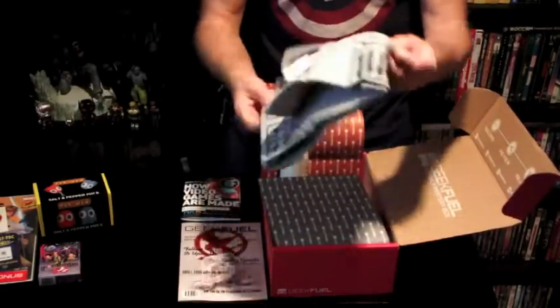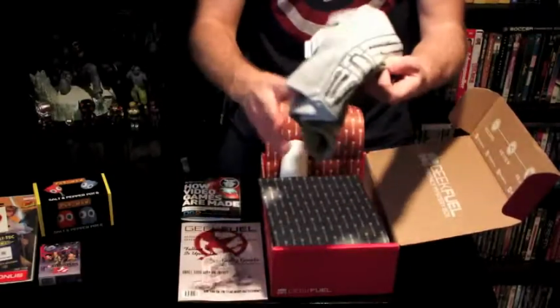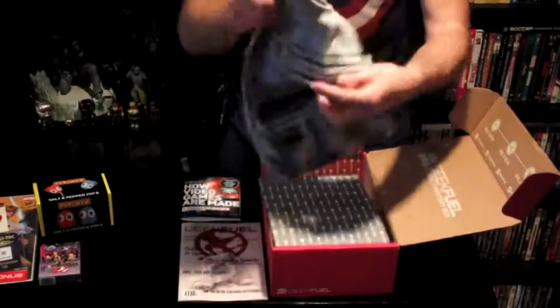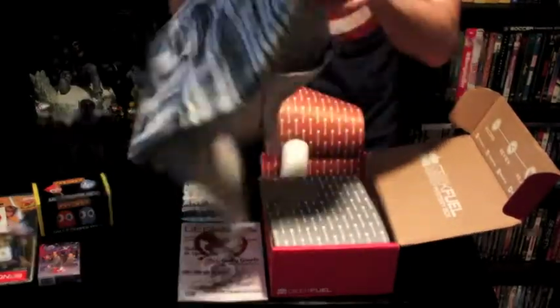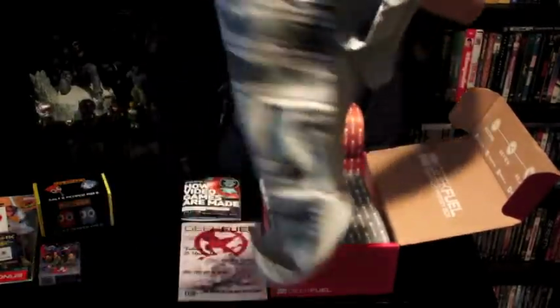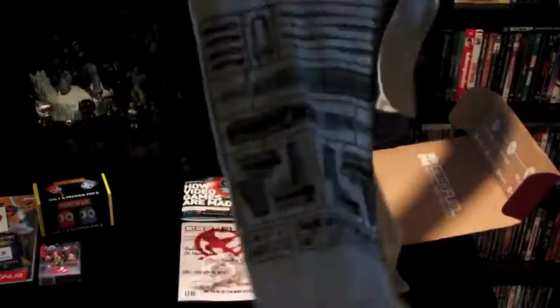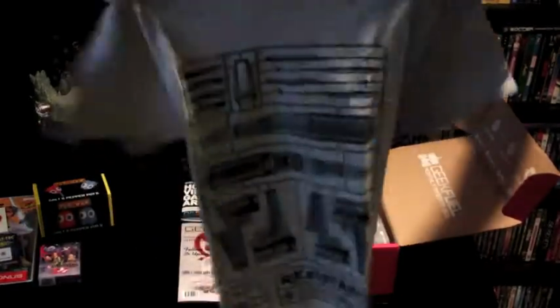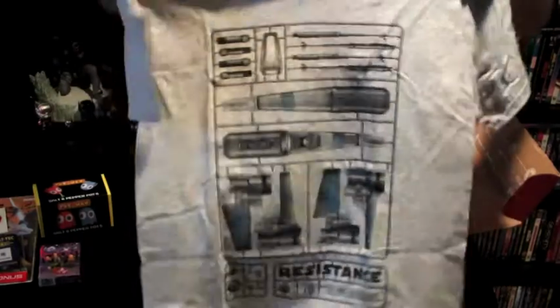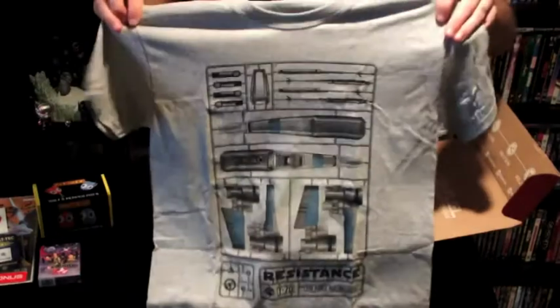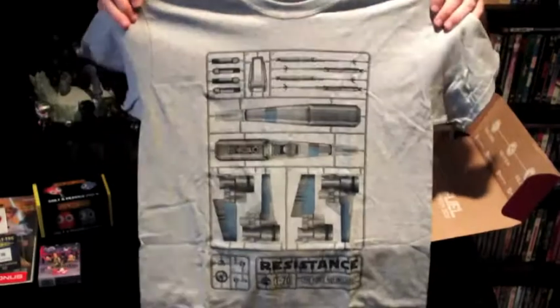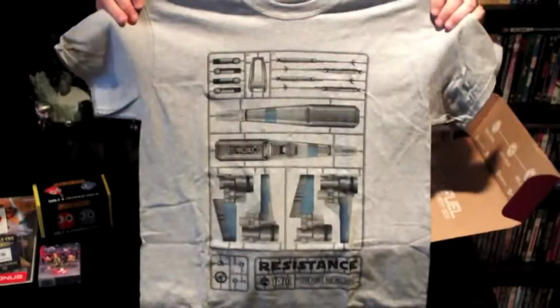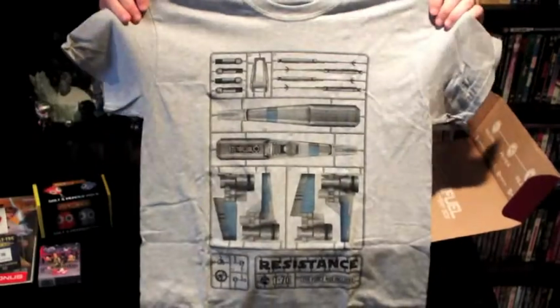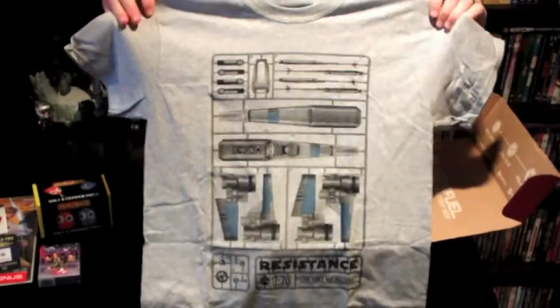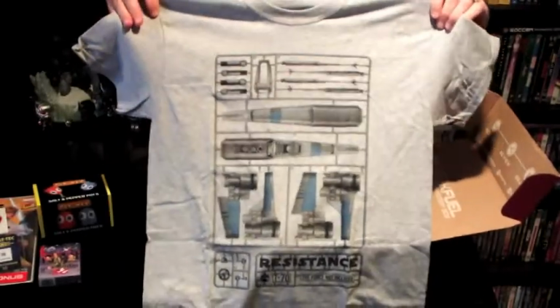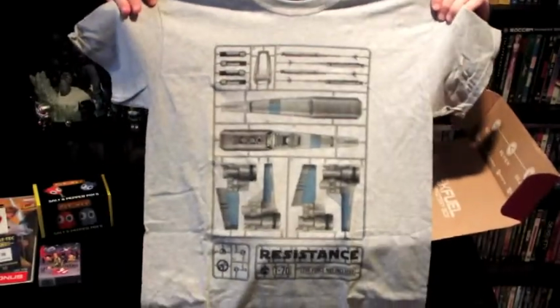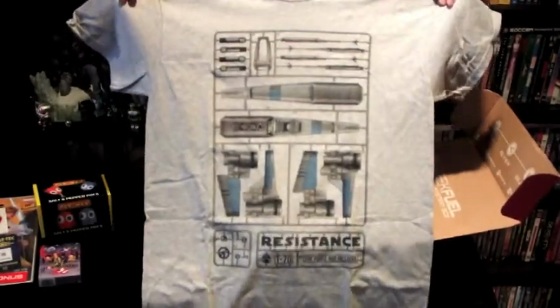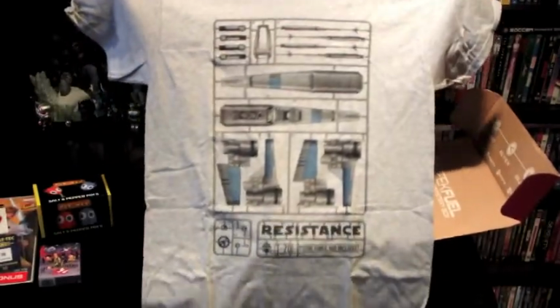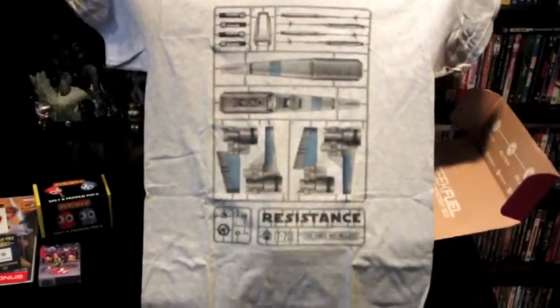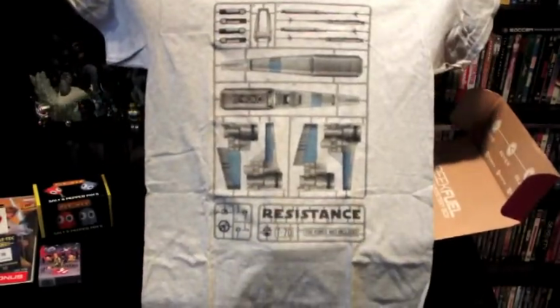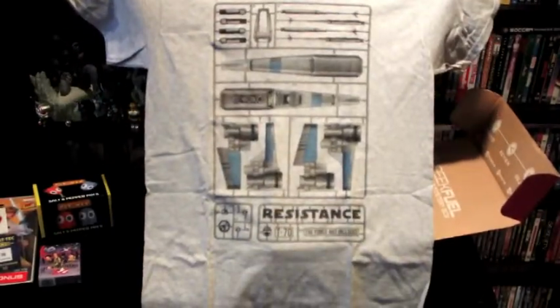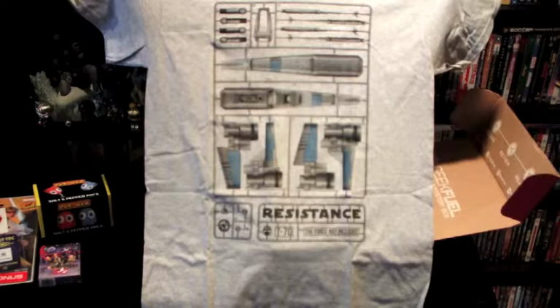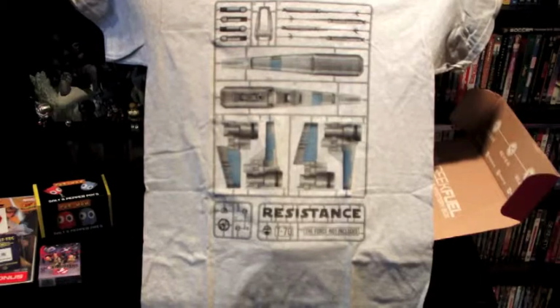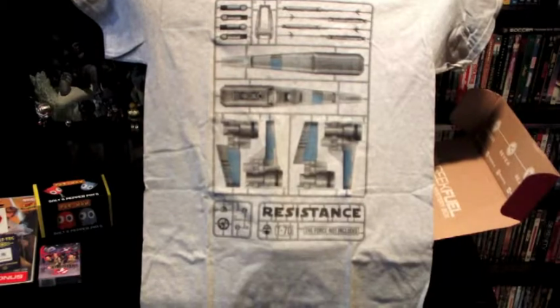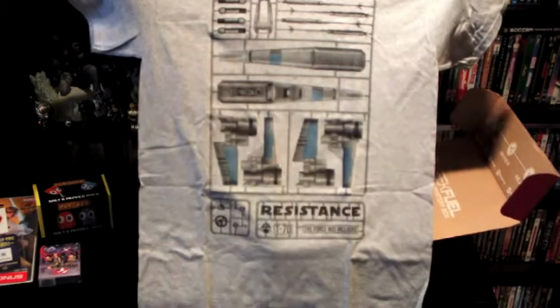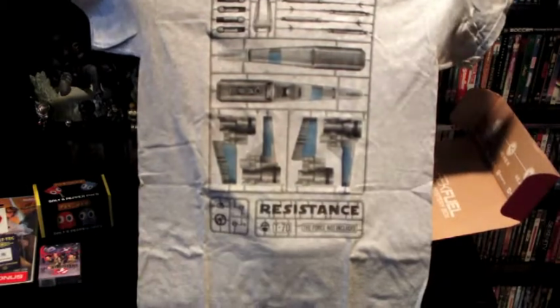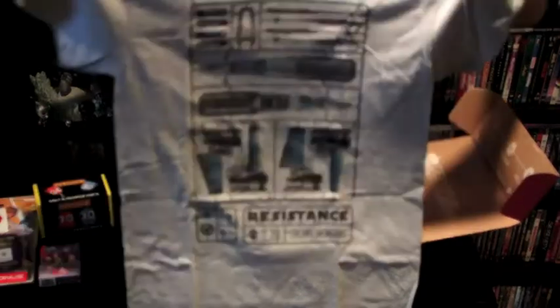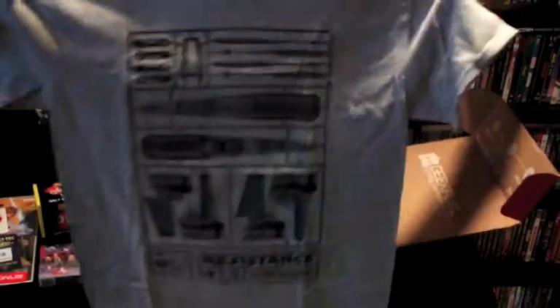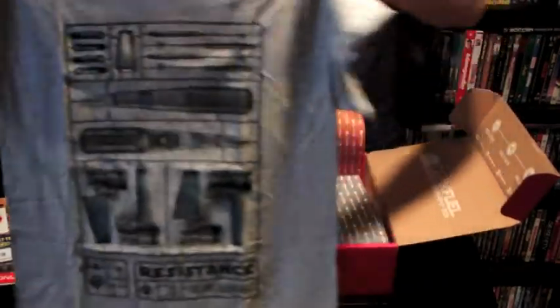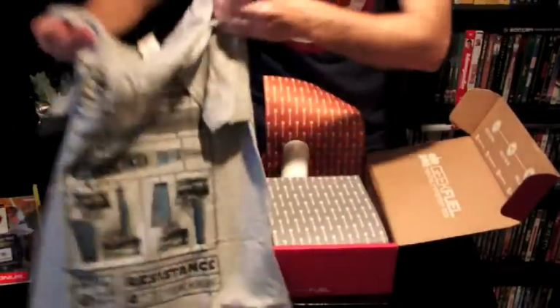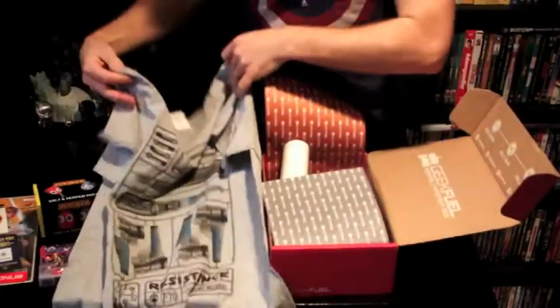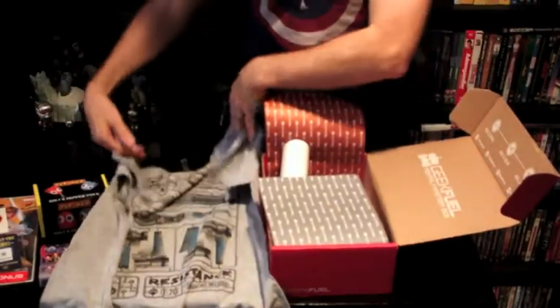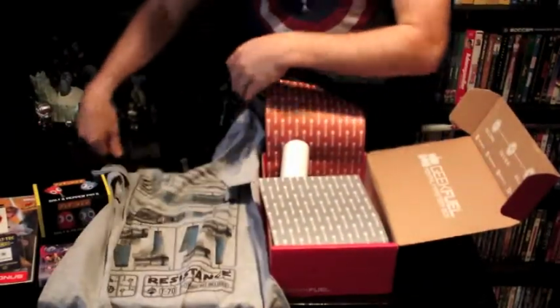We've got a t-shirt packed in here. It's kind of cool — it looks like it's titled 'Resistance,' but it's a little X-Wing model kit t-shirt. It's kind of cool, something unique and different.